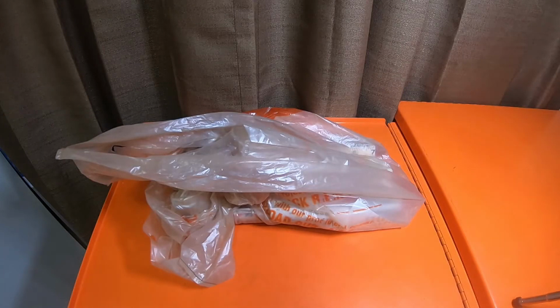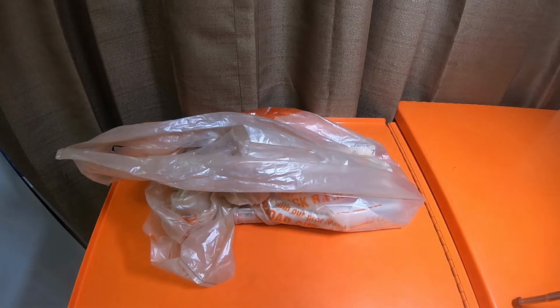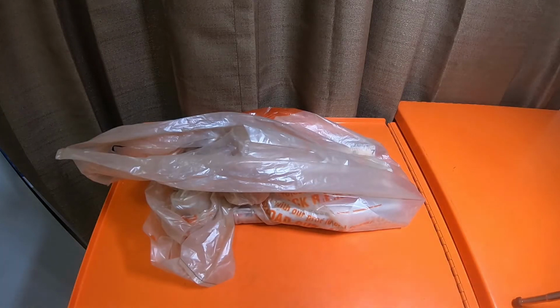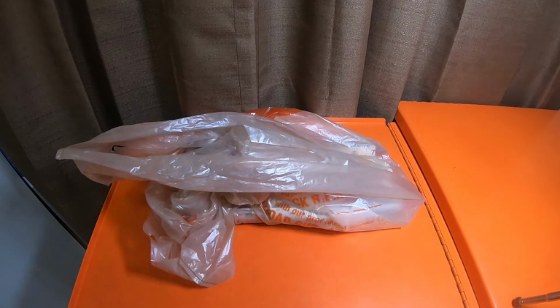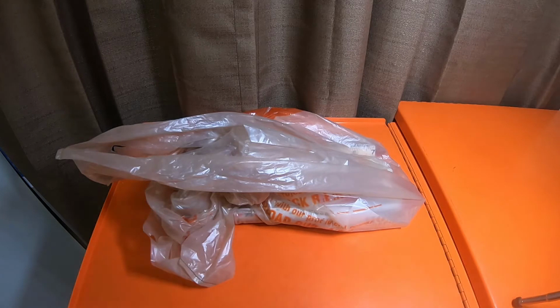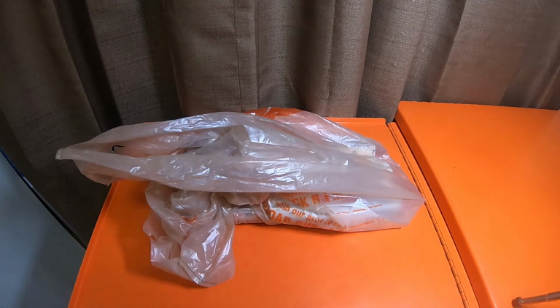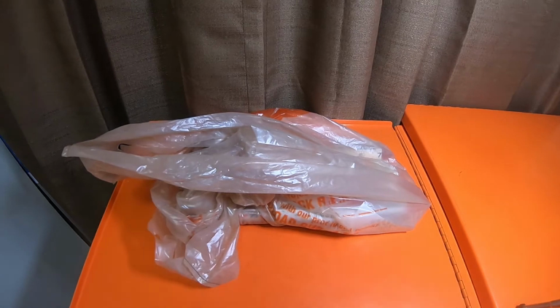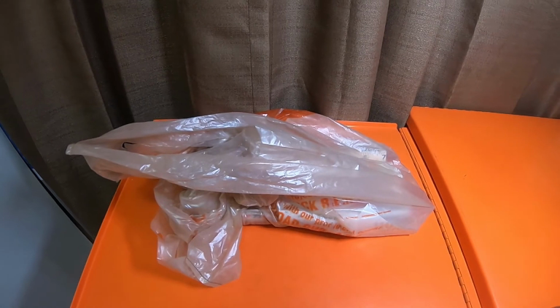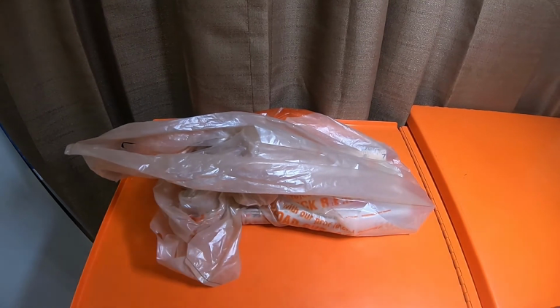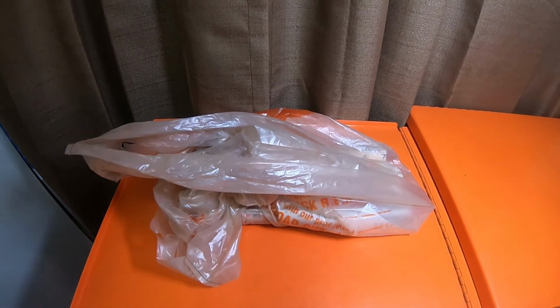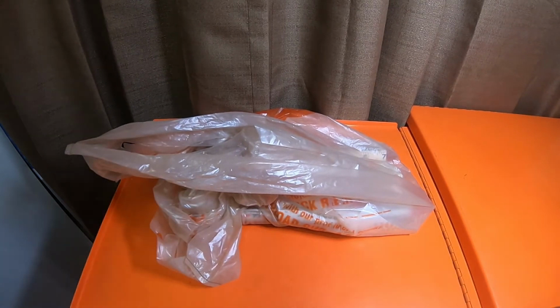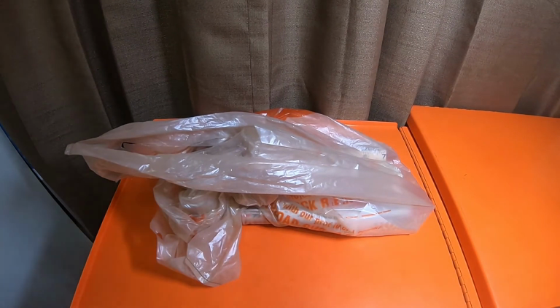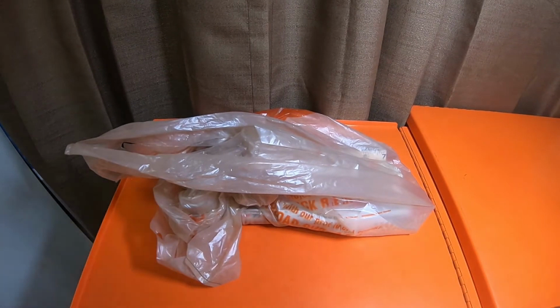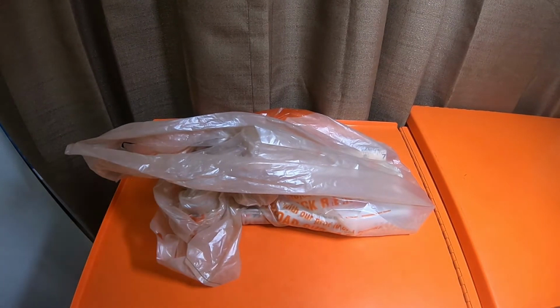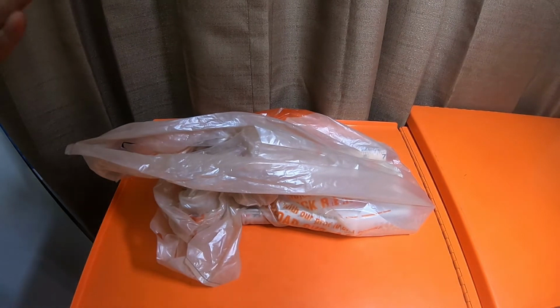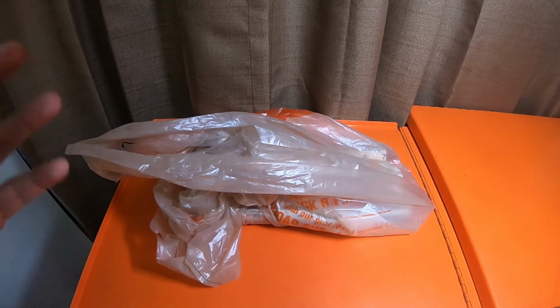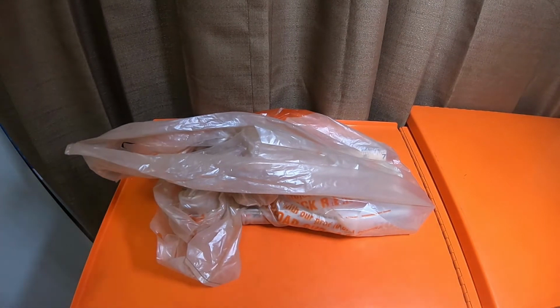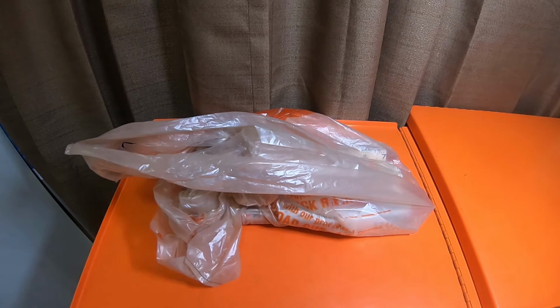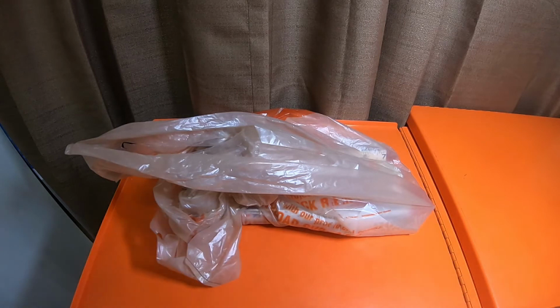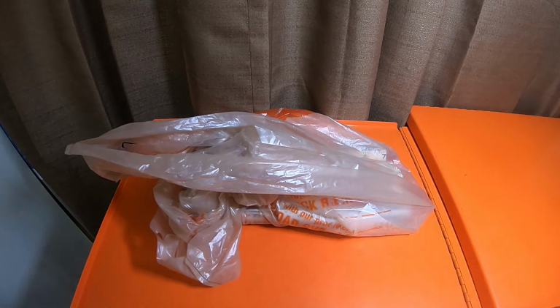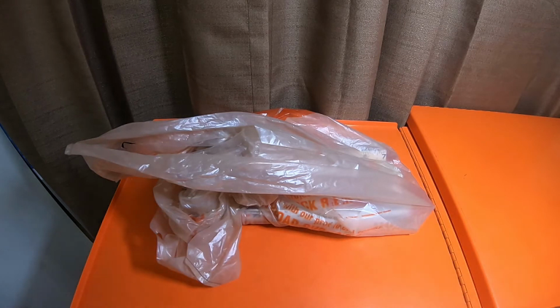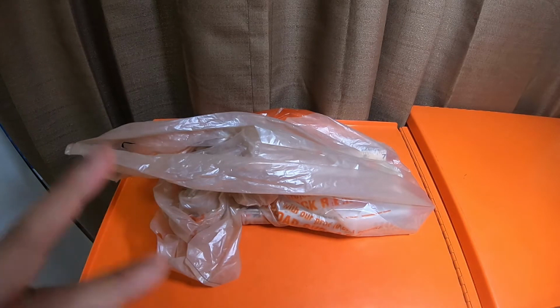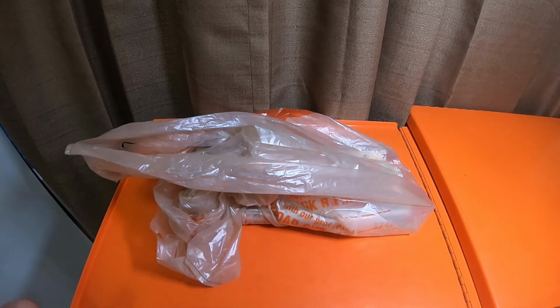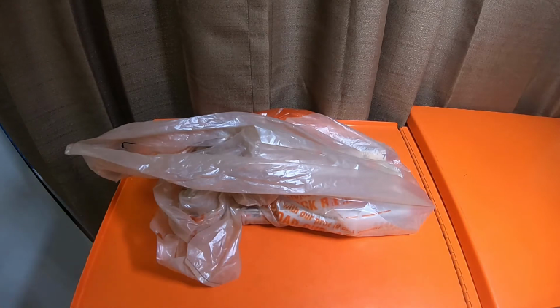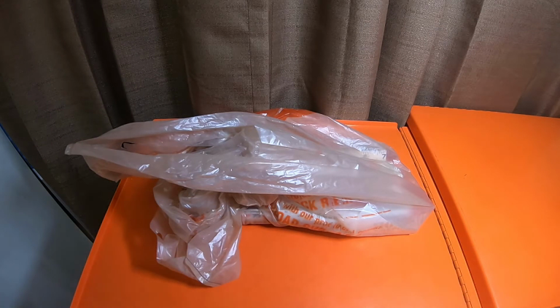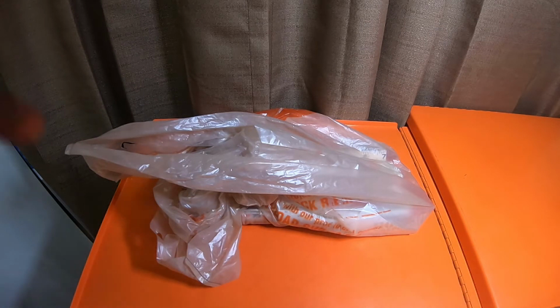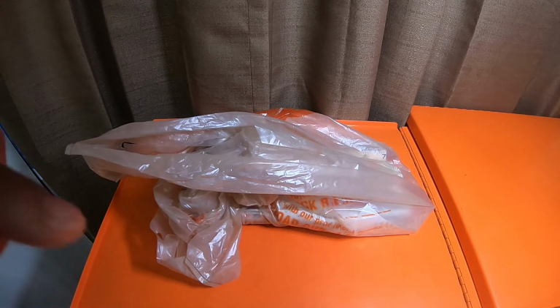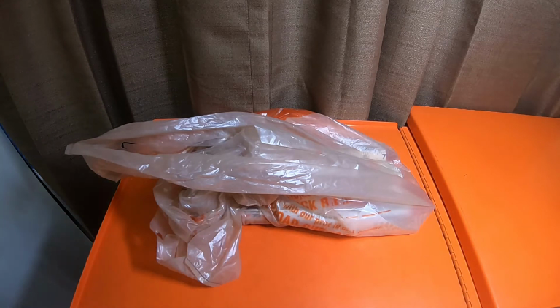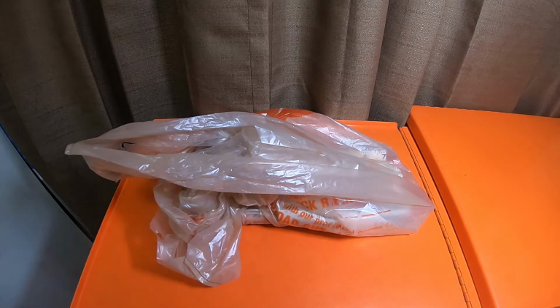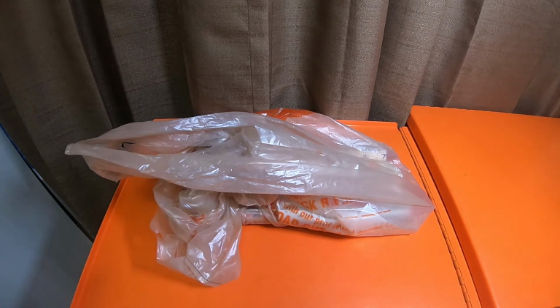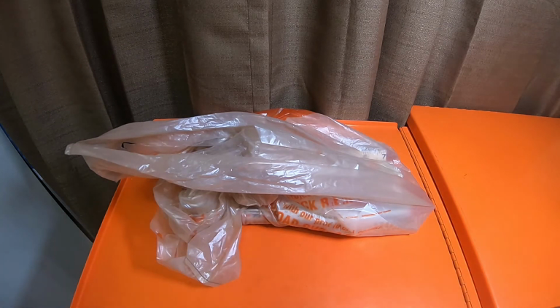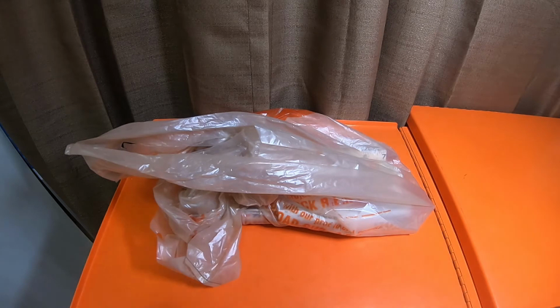Hey everybody, how's it going? I picked up a couple items from Home Depot. I kind of did one of those things on the previous two videos you guys will see before this one — kind of did the same thing.